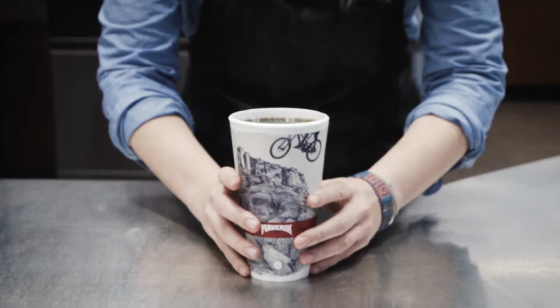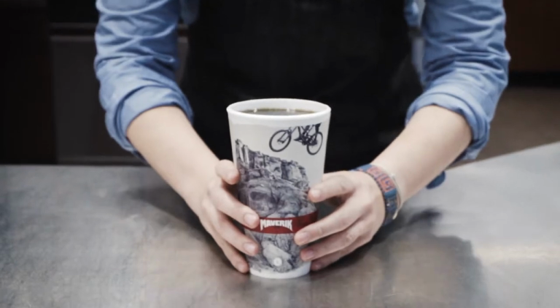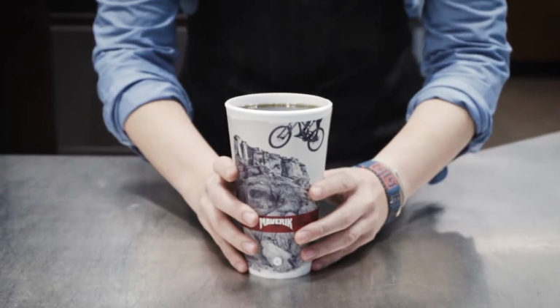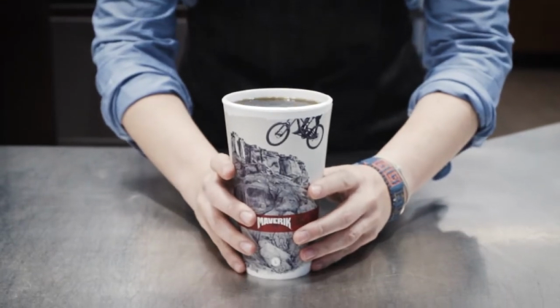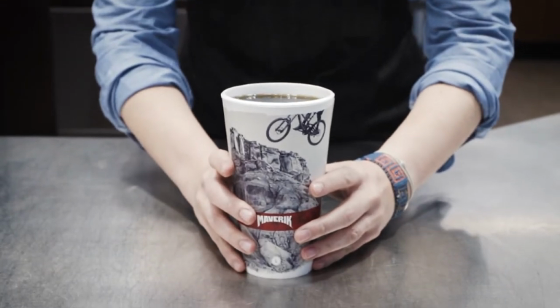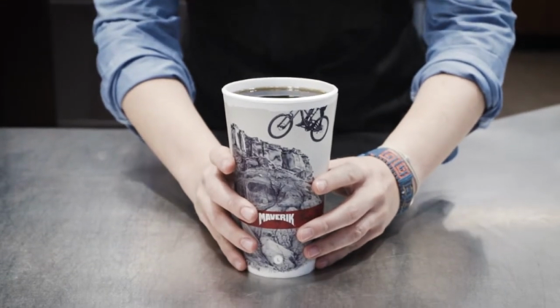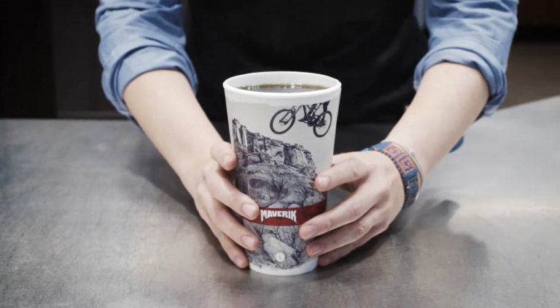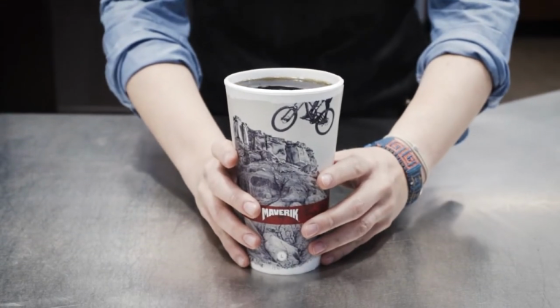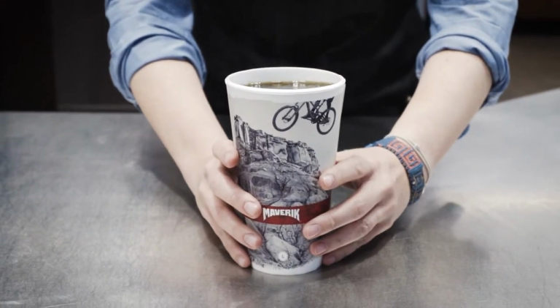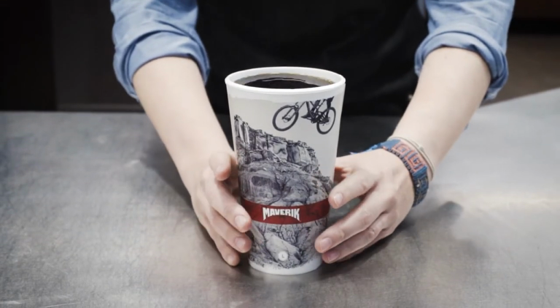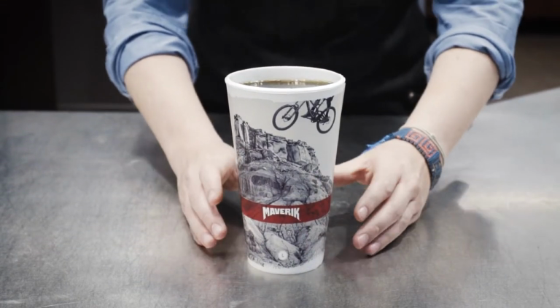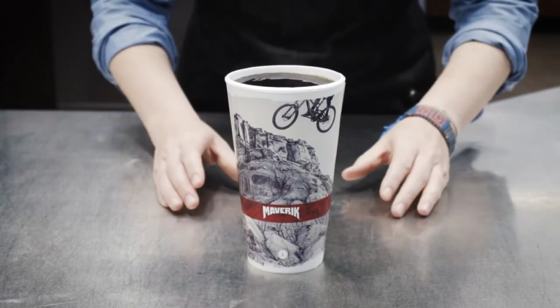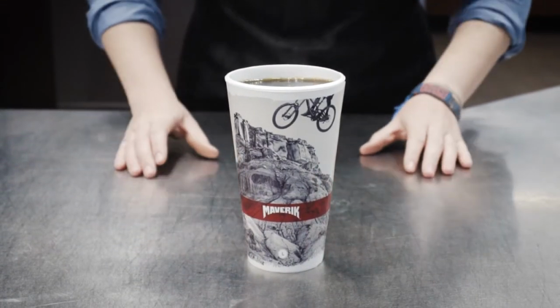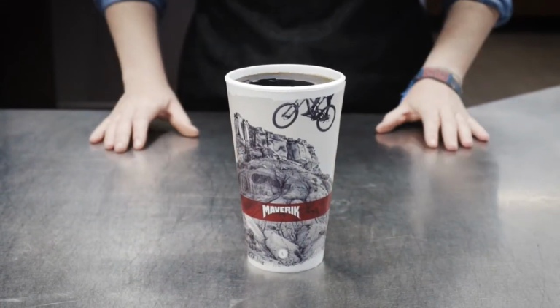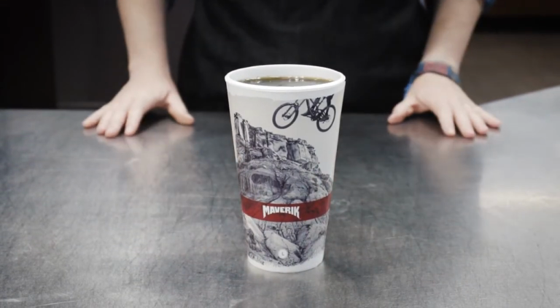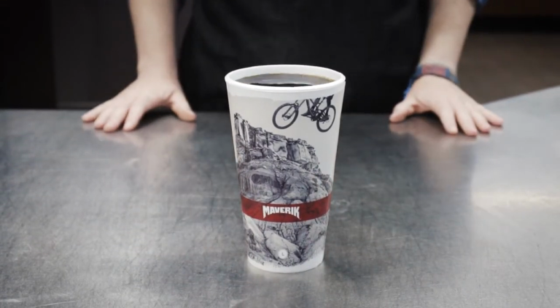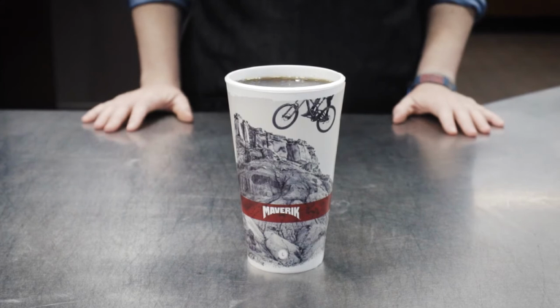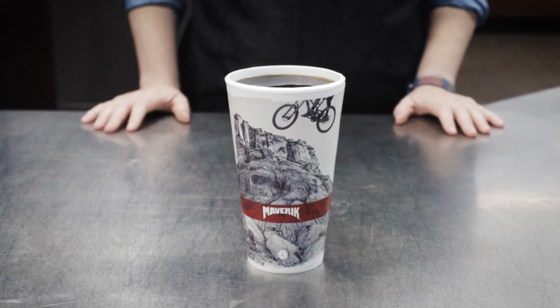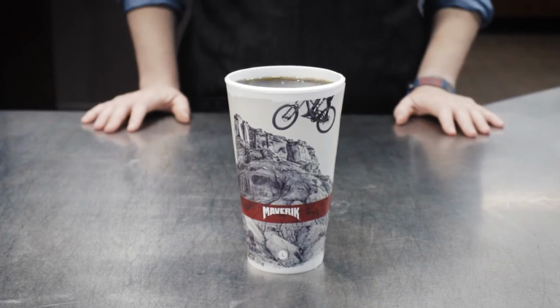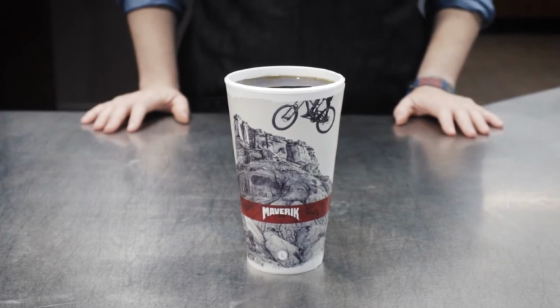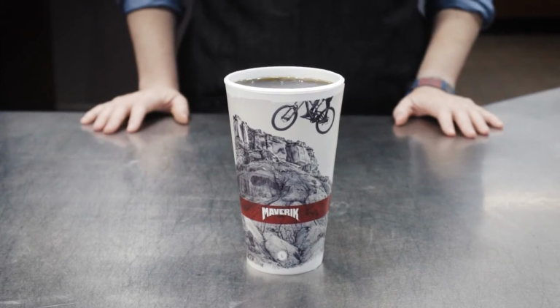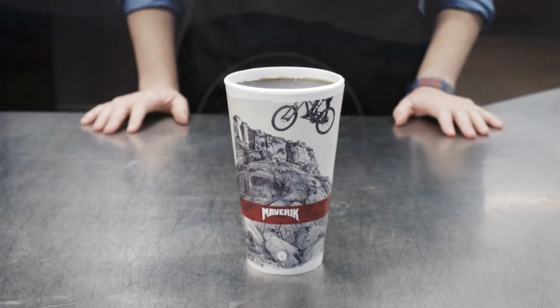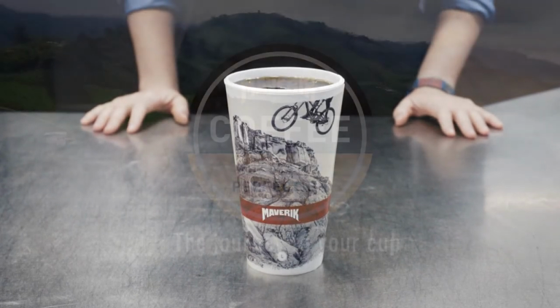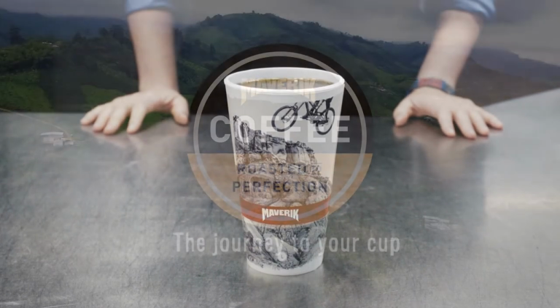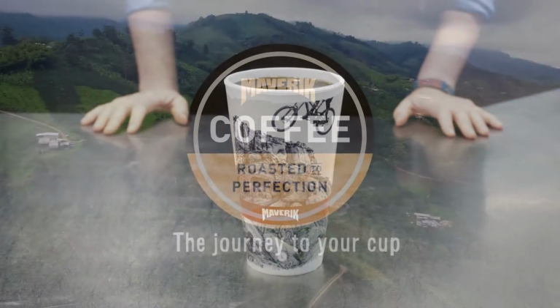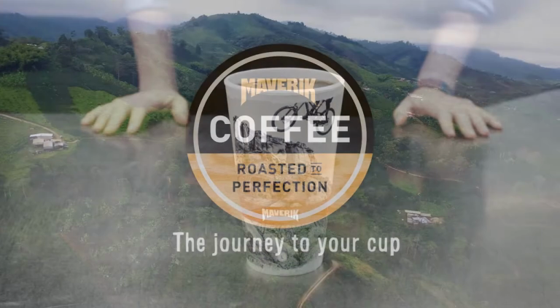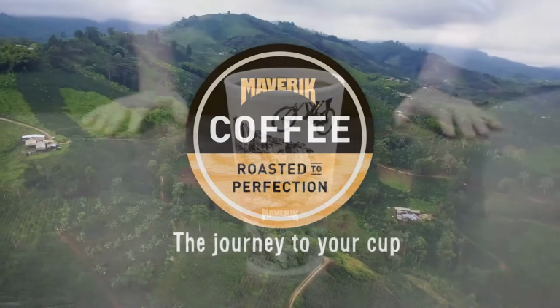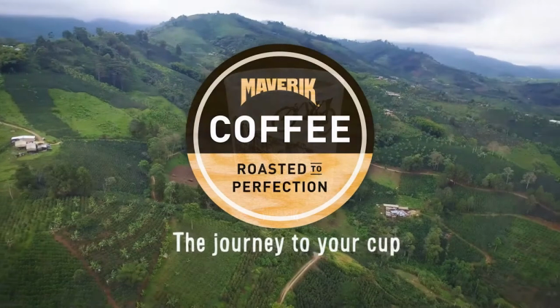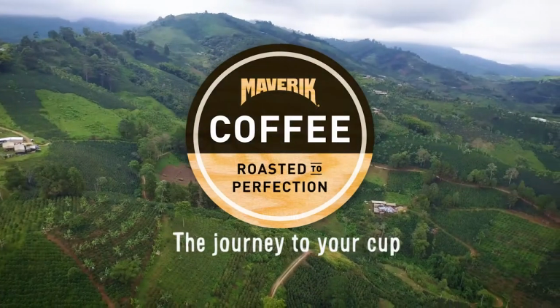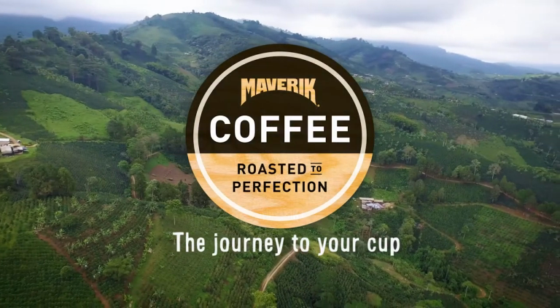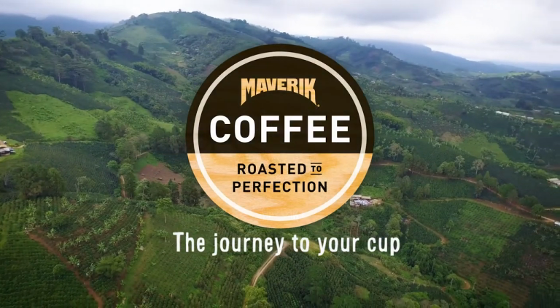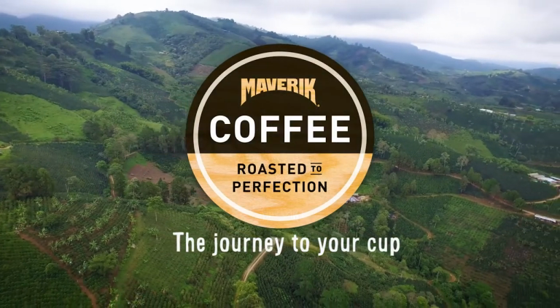For you, it's simply a delicious cup of coffee. But before that rich, bold flavor makes its way to your lips, it goes on an amazing adventure, and Maverick follows it every step of the way.